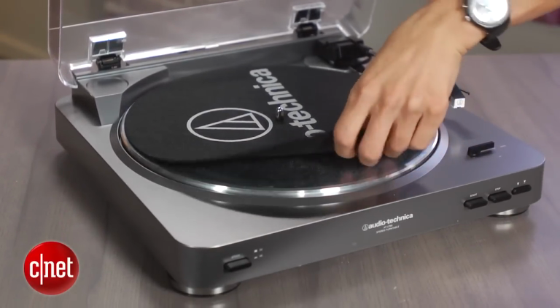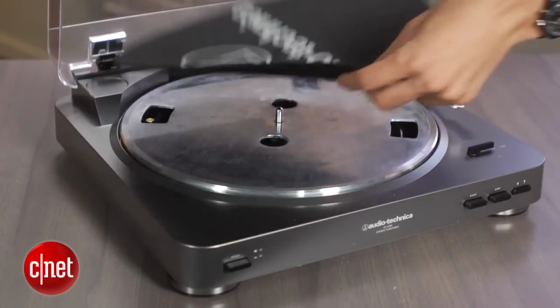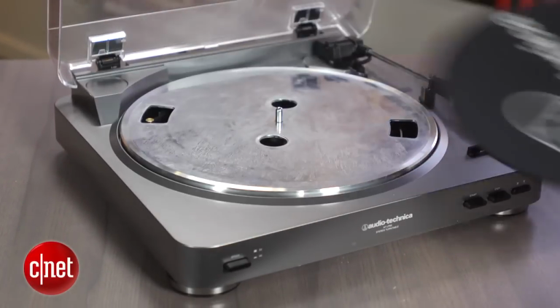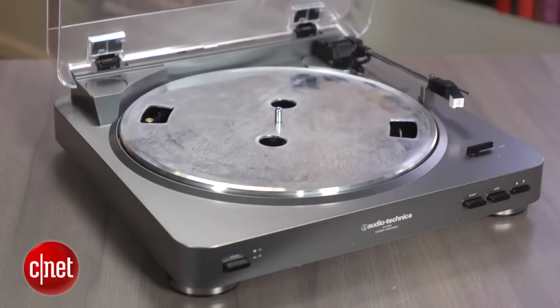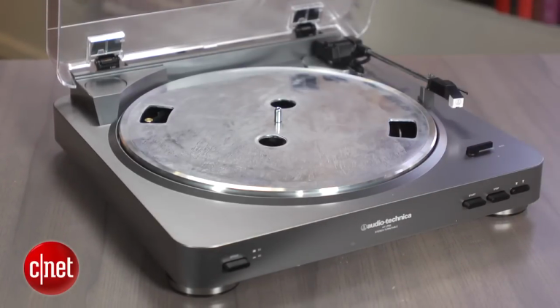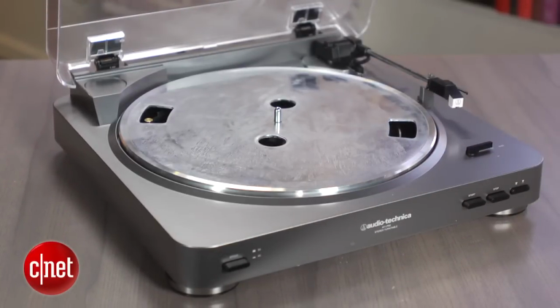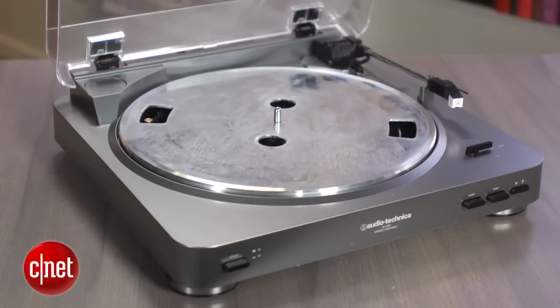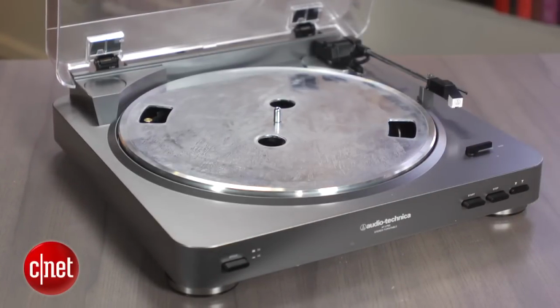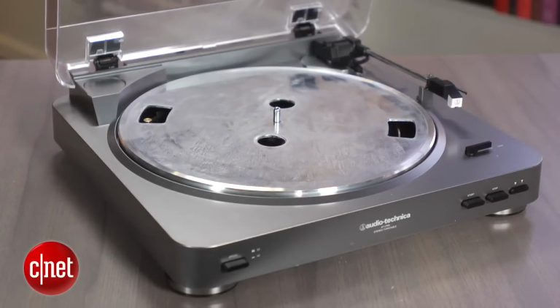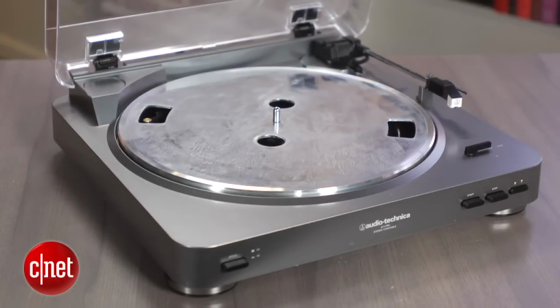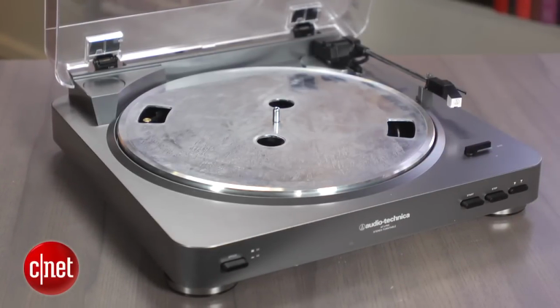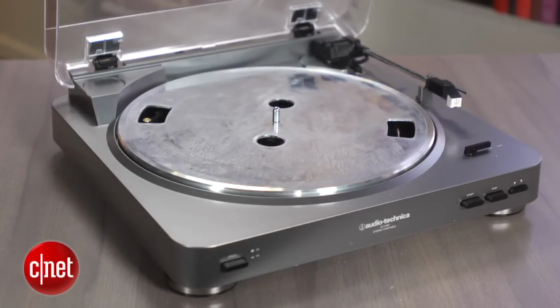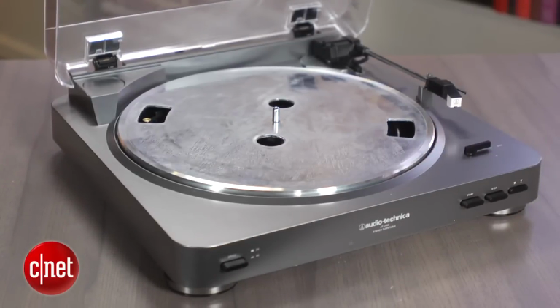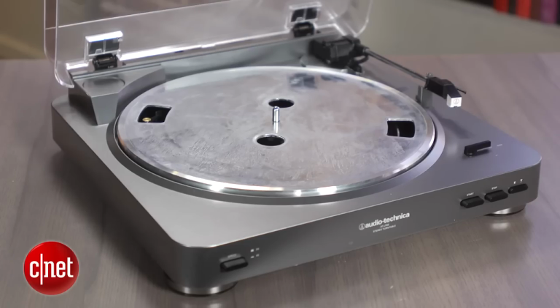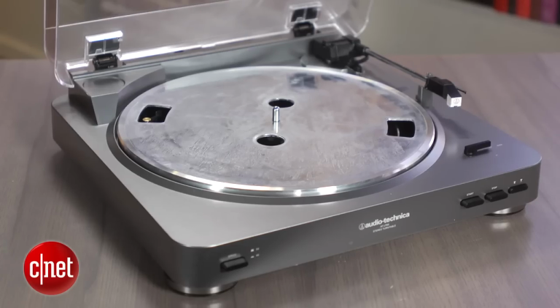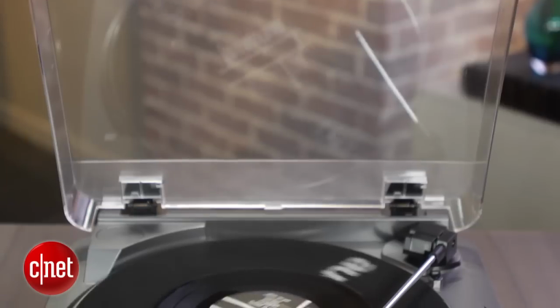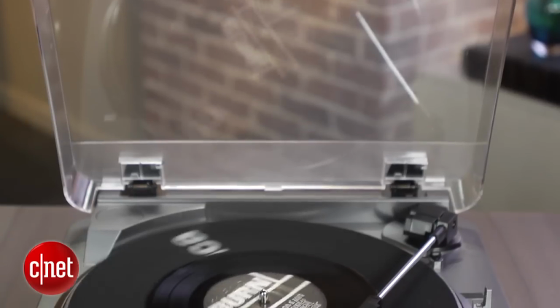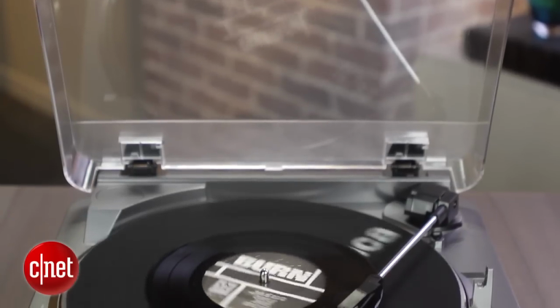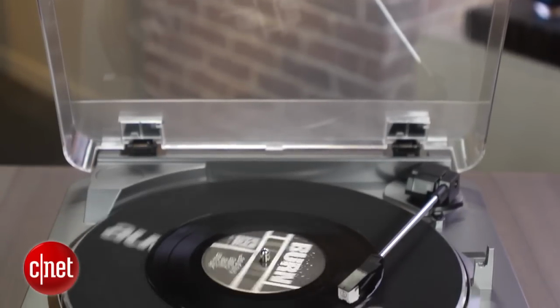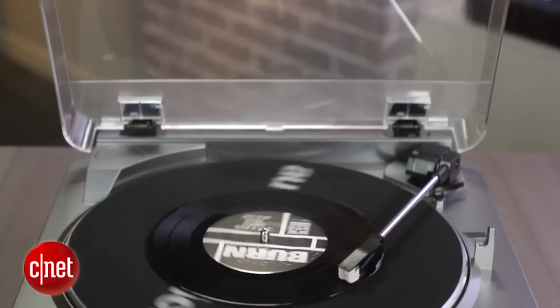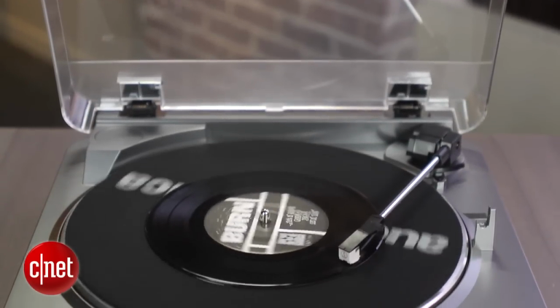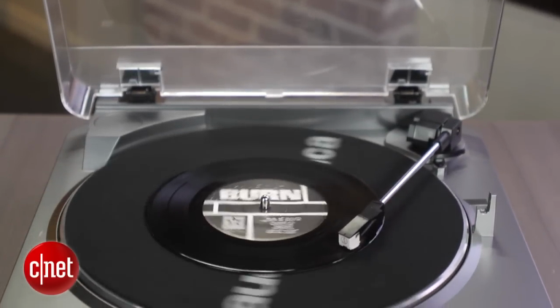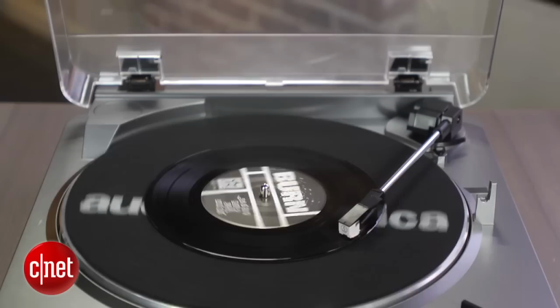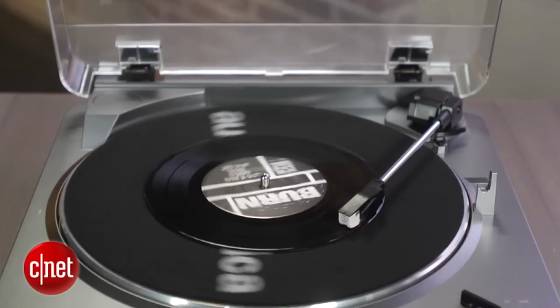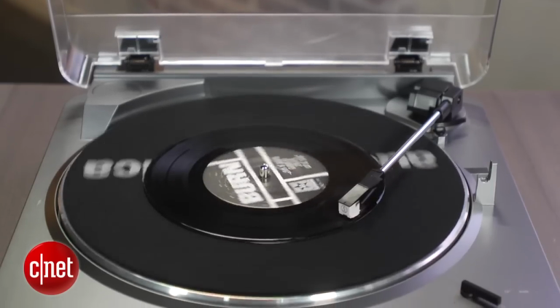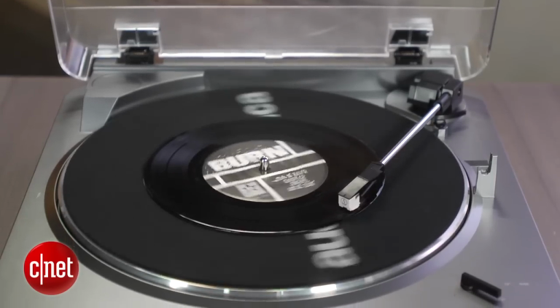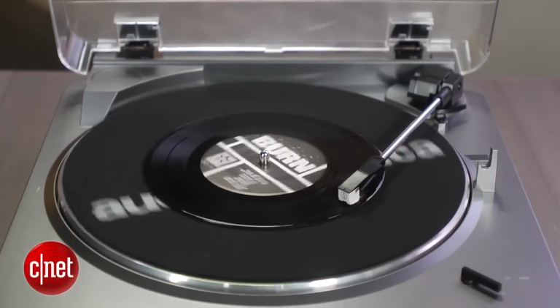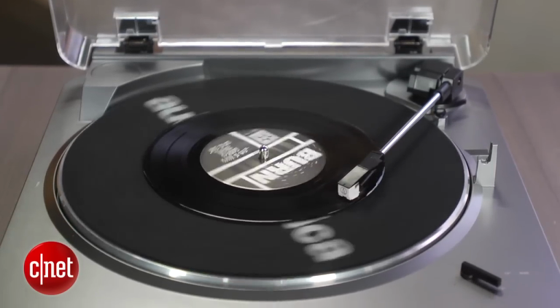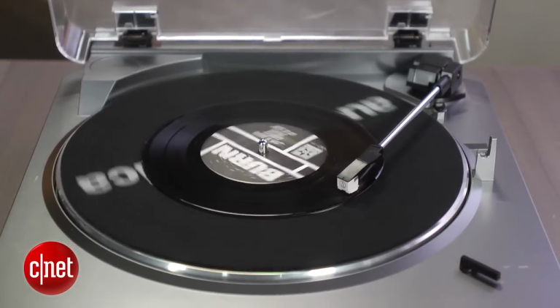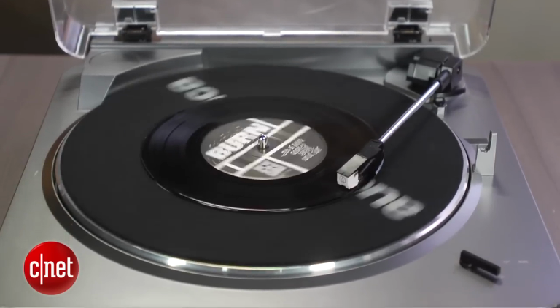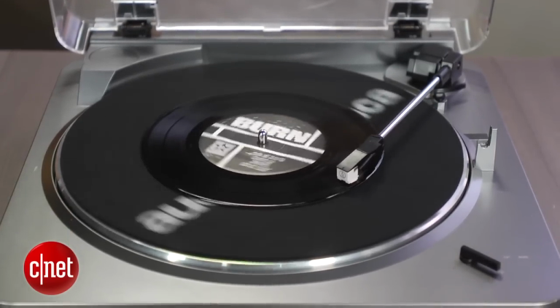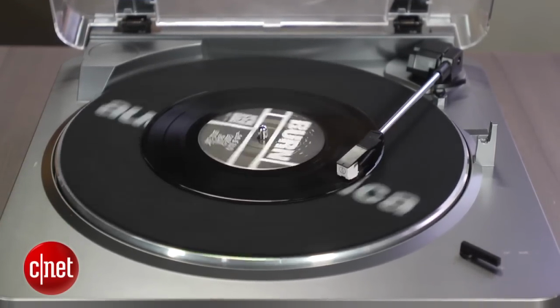Again, this is a beginner's turntable only, so if you're an audiophile or plan to get into the record game for the long term, consider an upgrade to the U-Turn Orbit or the Project Debut.